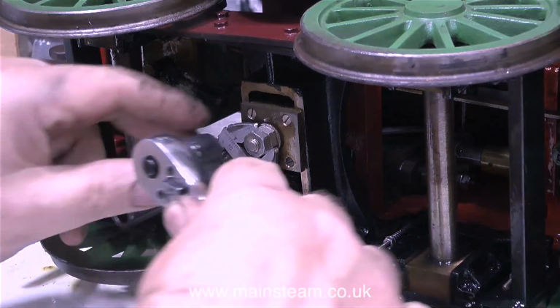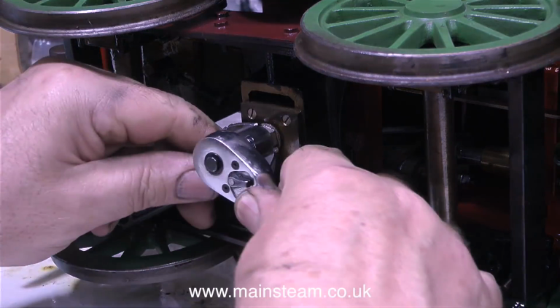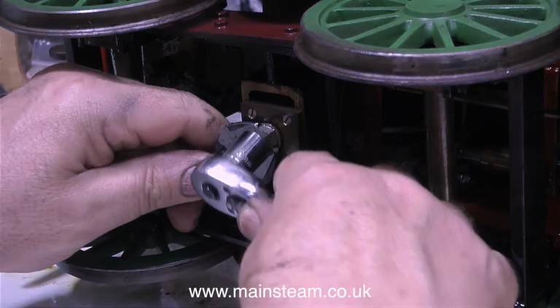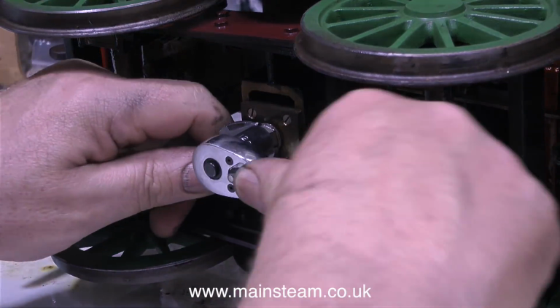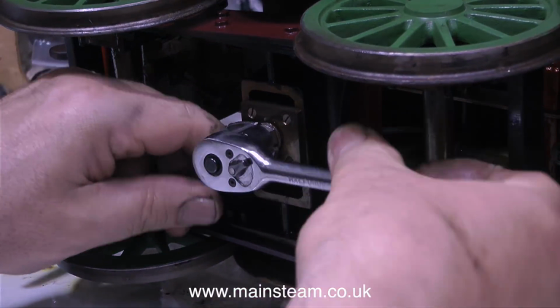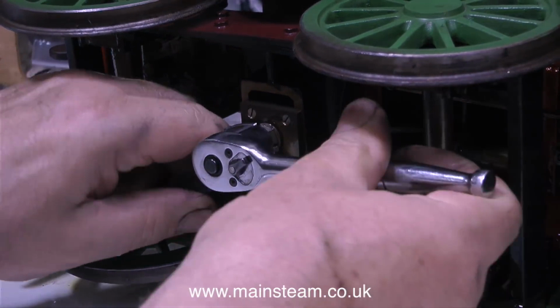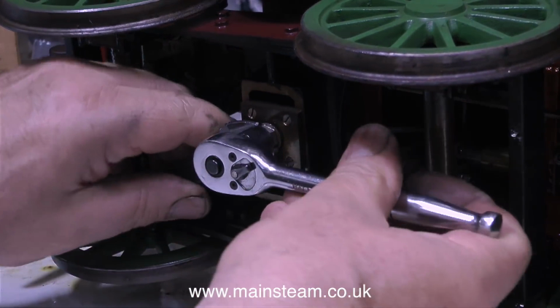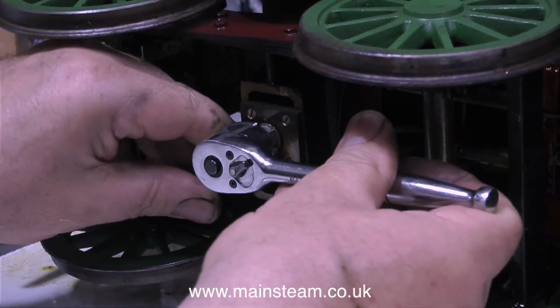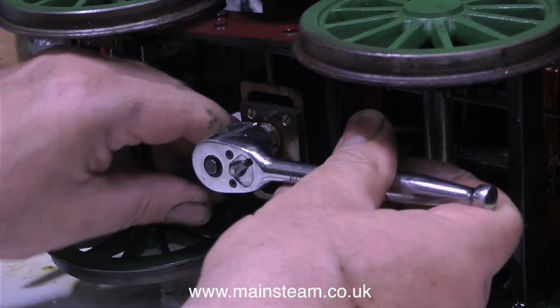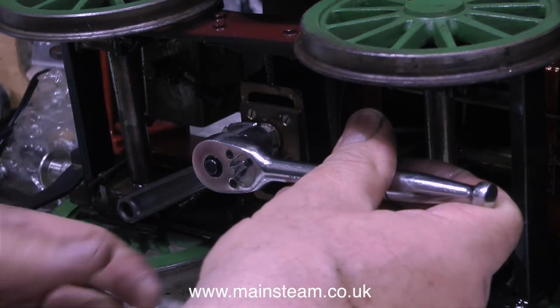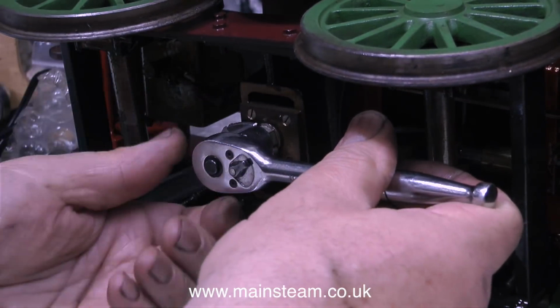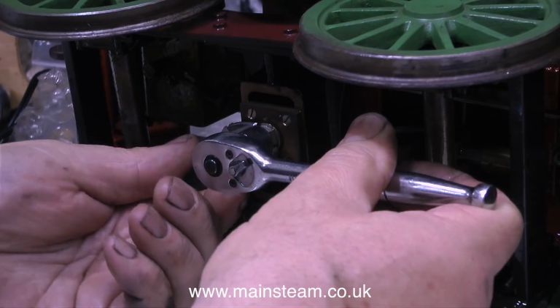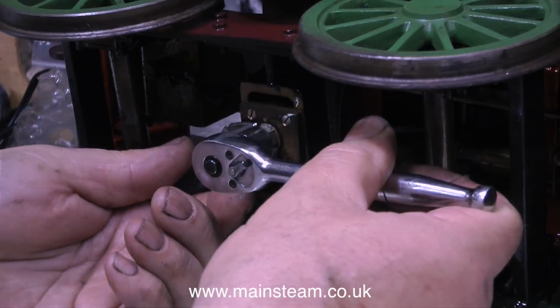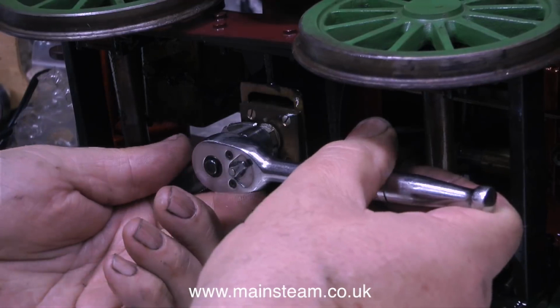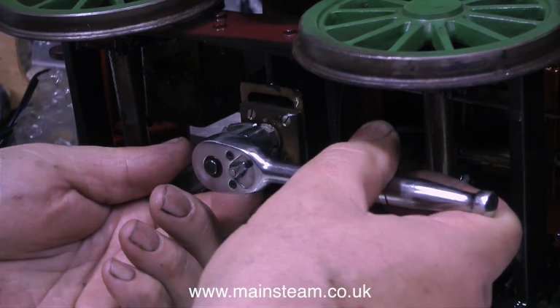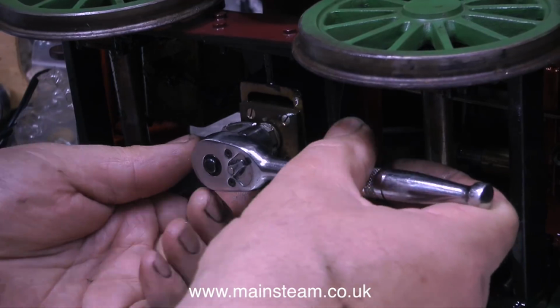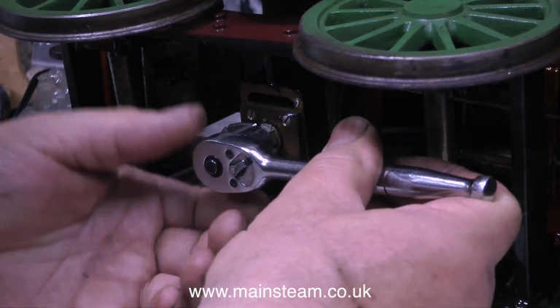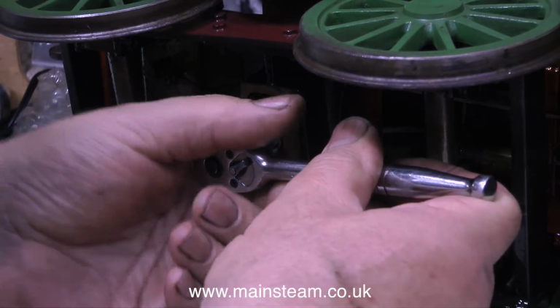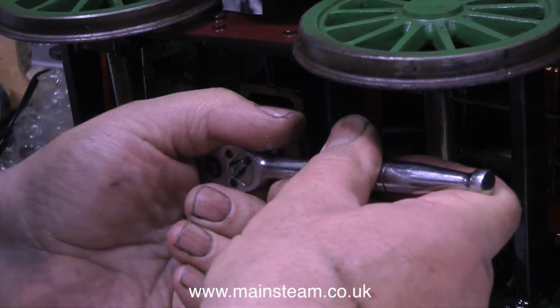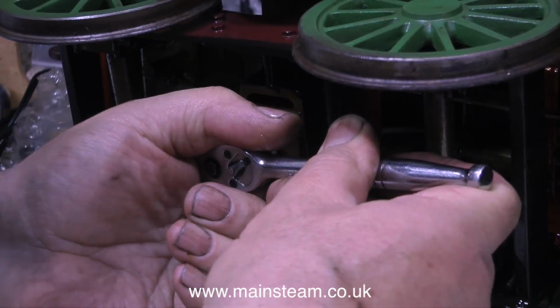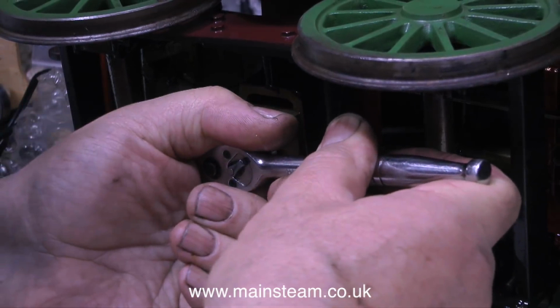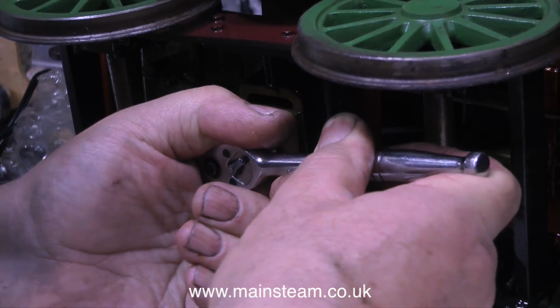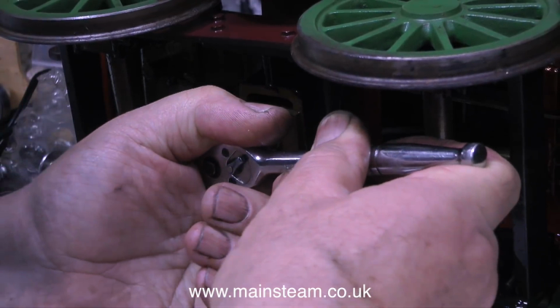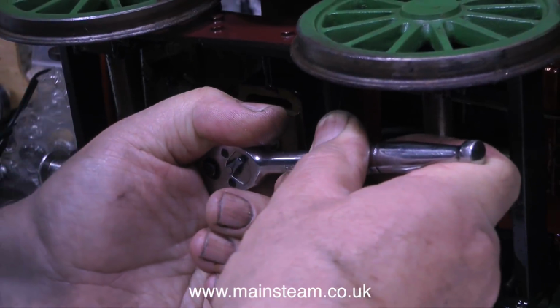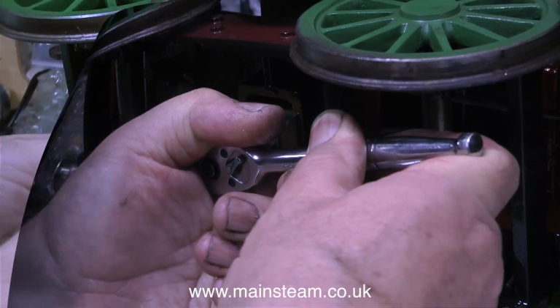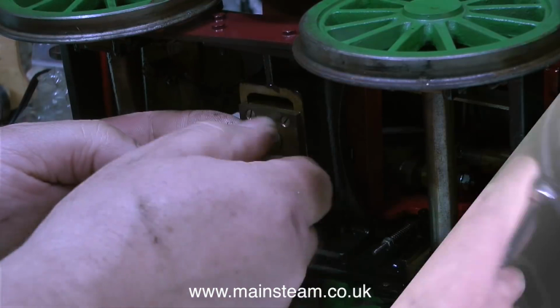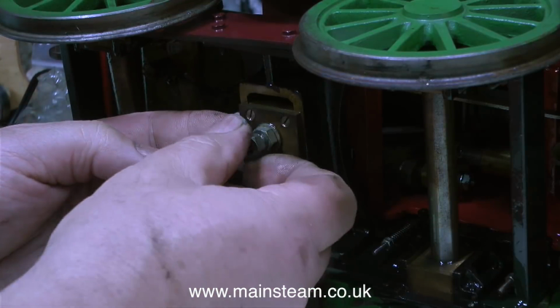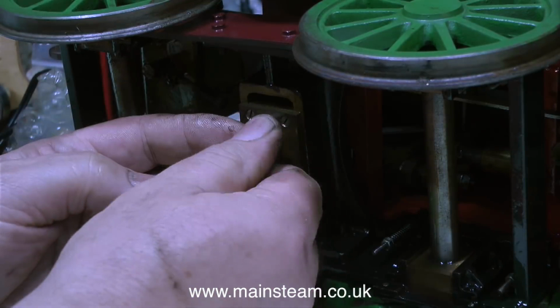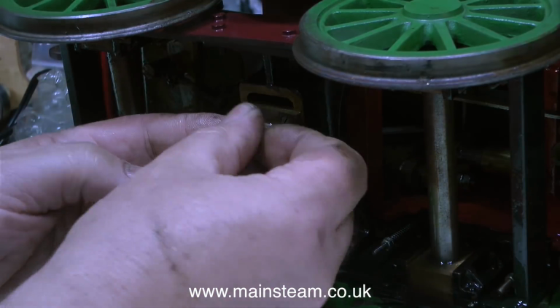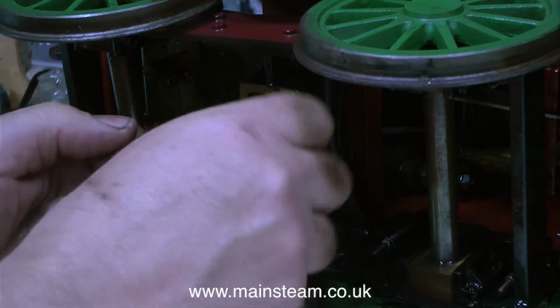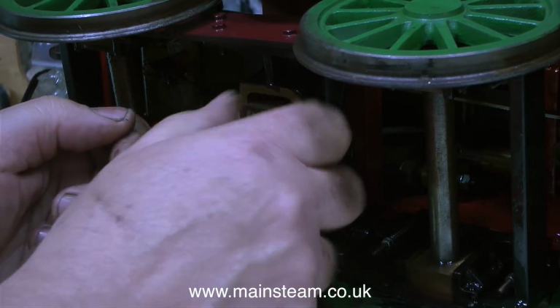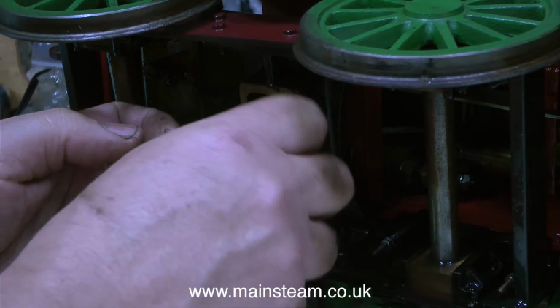In order to remove the four front bogey wheels, I need to slacken off these lock nuts so I can undo them. They were very tight, but with the bar-code spanner on one of the lock nuts and a socket on the other, they soon gave way.